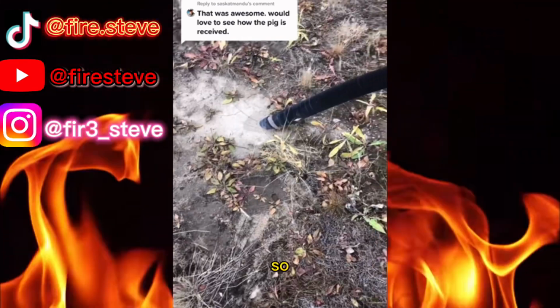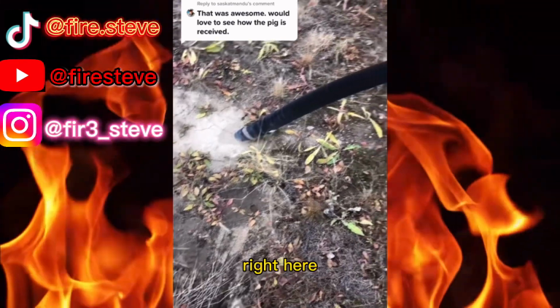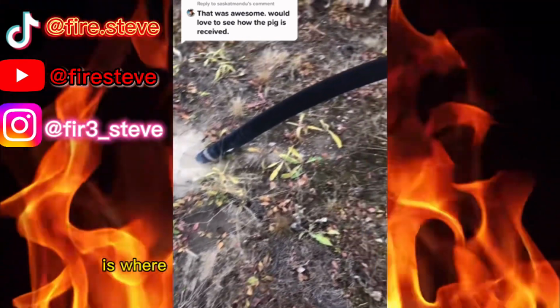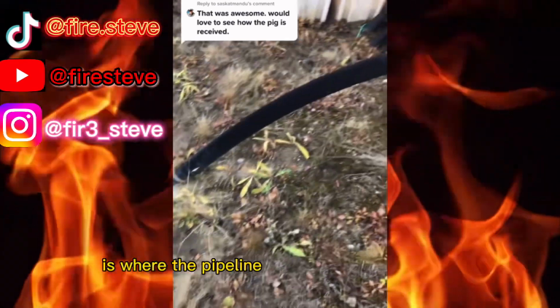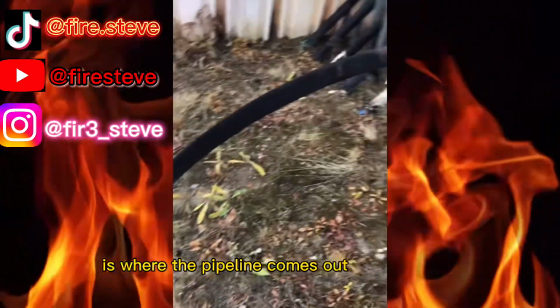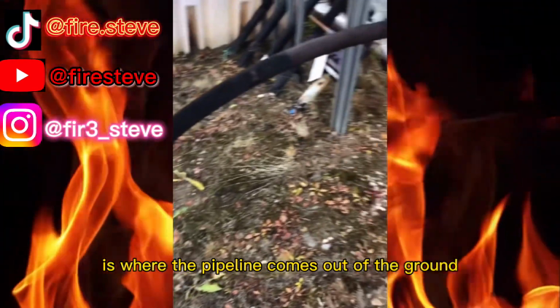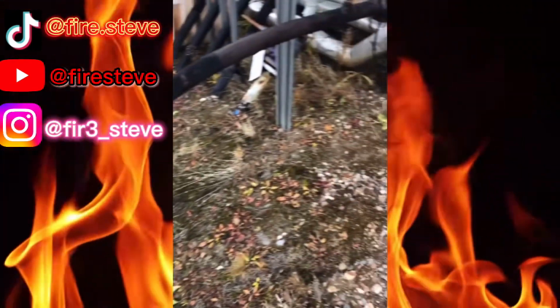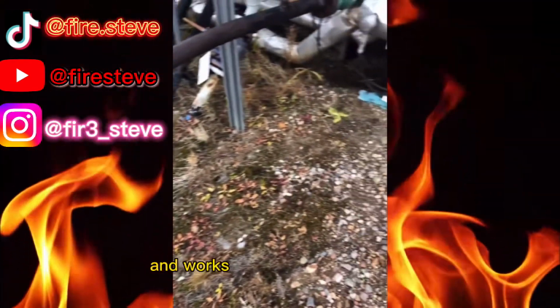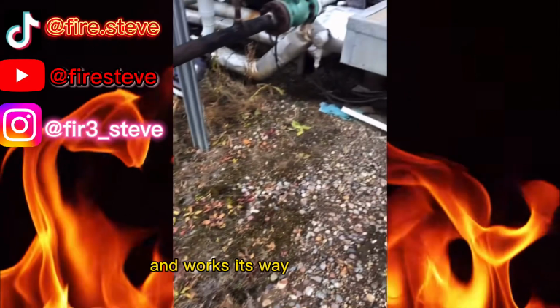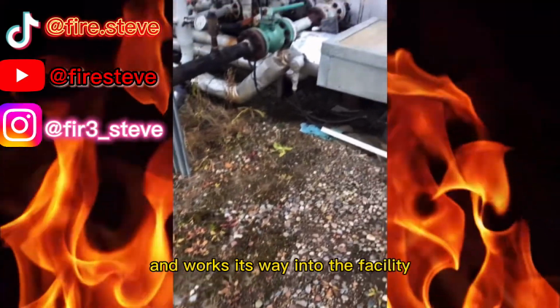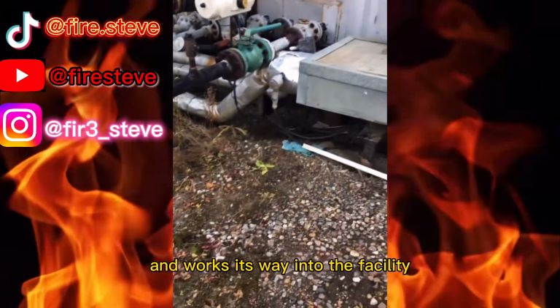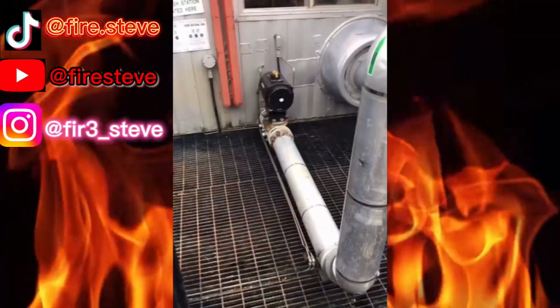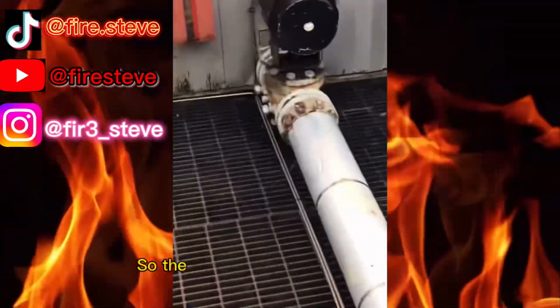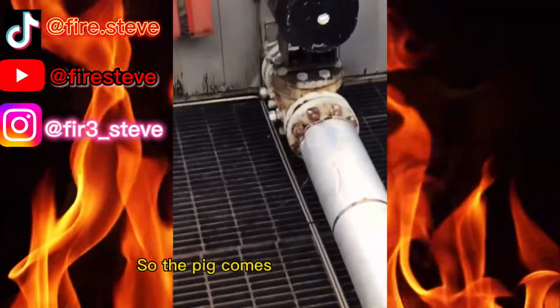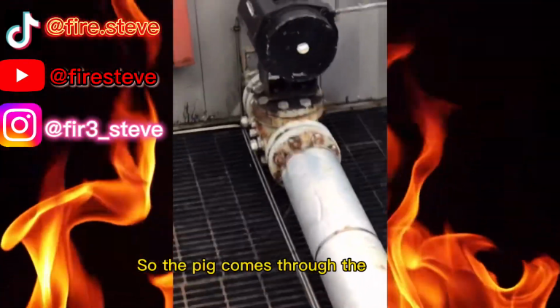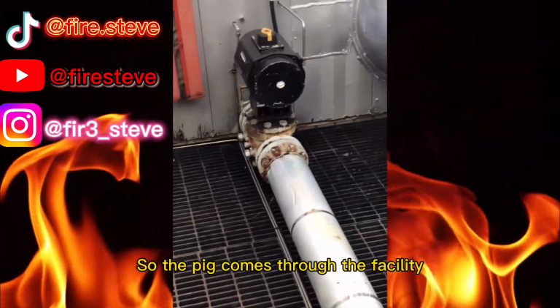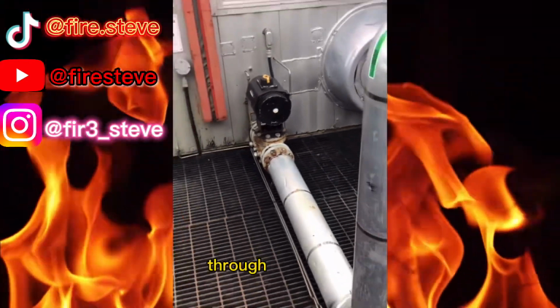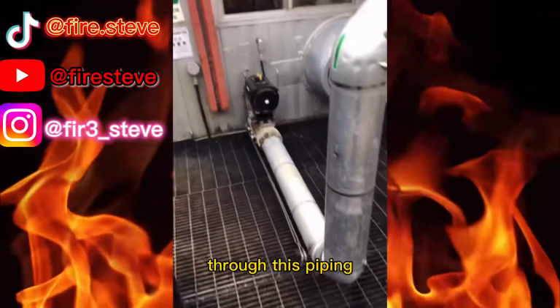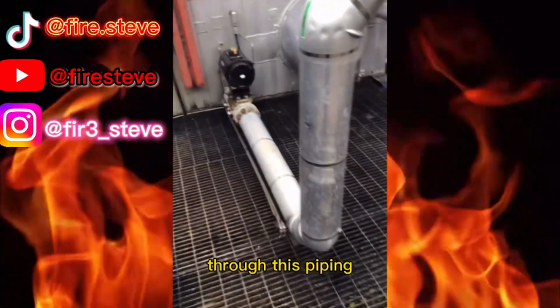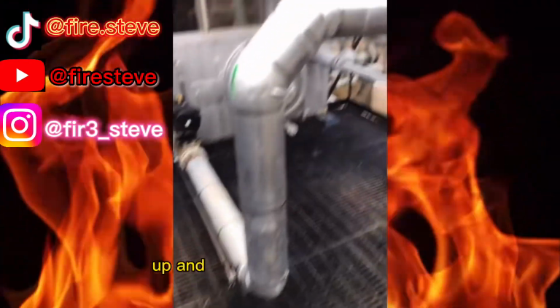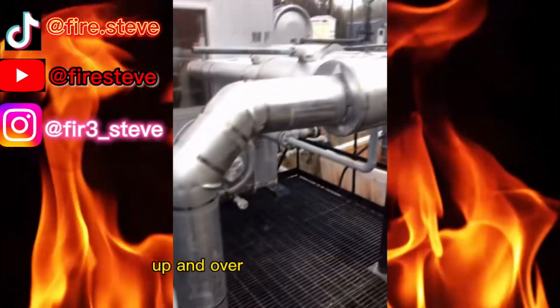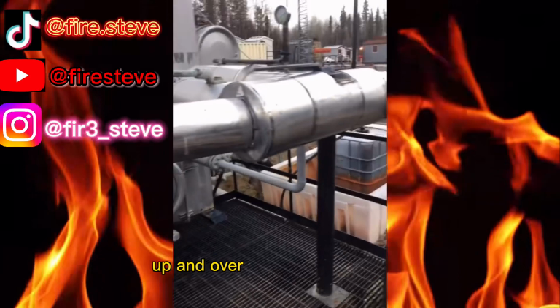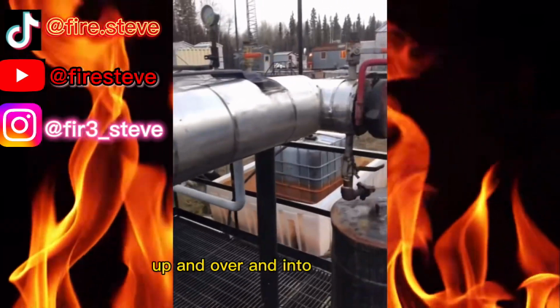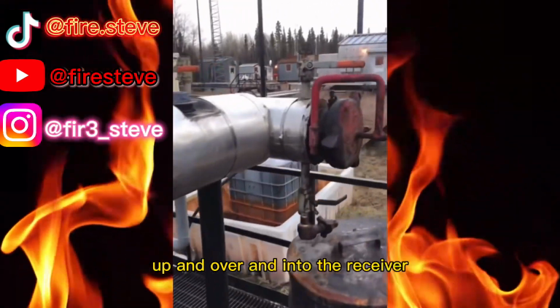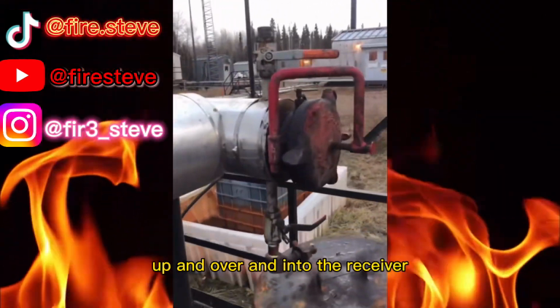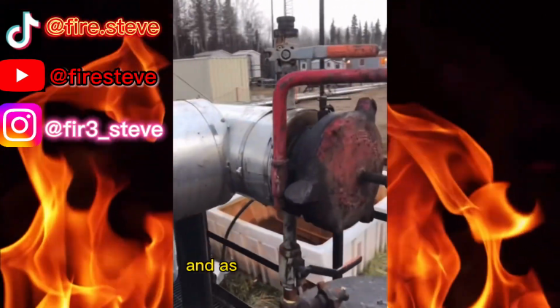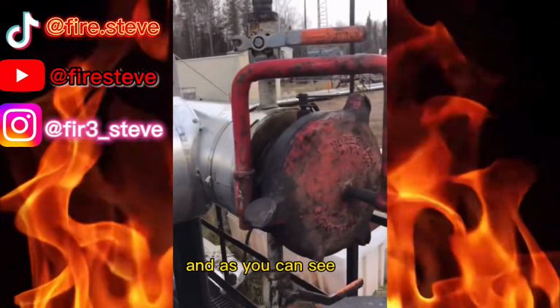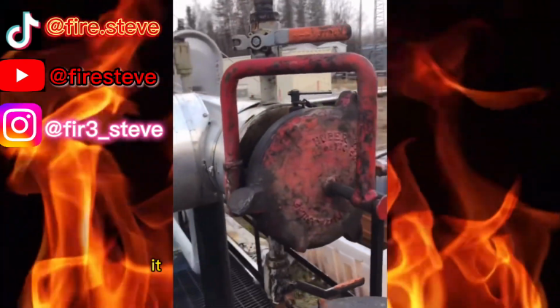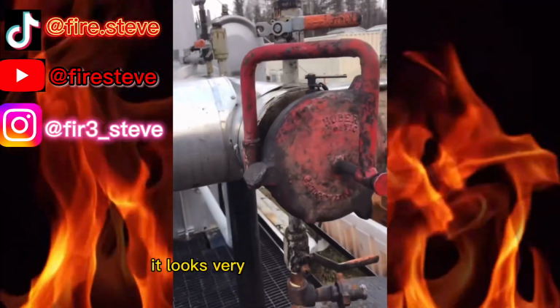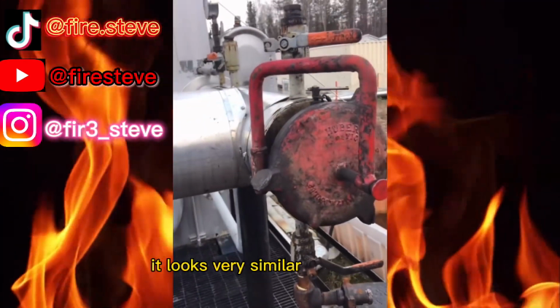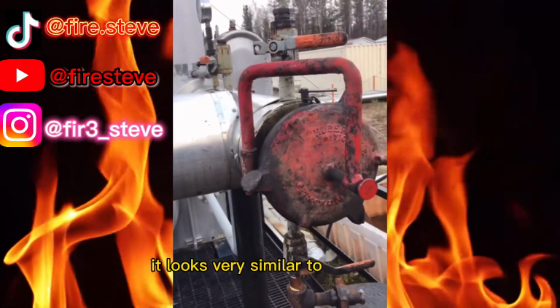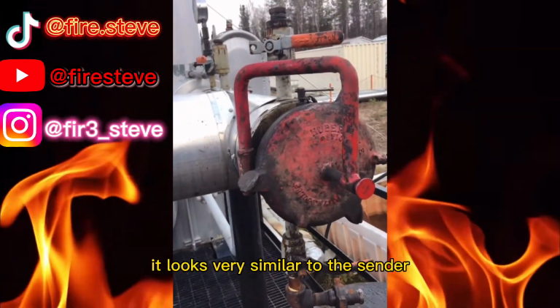Right here is where the pipeline comes out of the ground and works its way into the facility. The pig comes through the facility through this piping, up and over and into the receiver, and as you can see here it looks very similar to the sender.